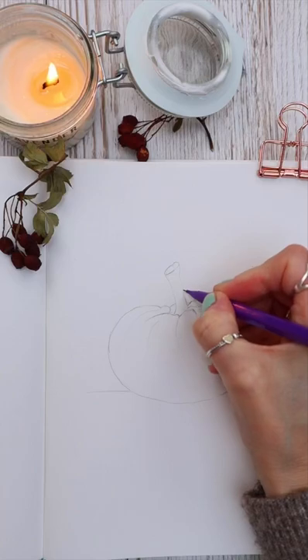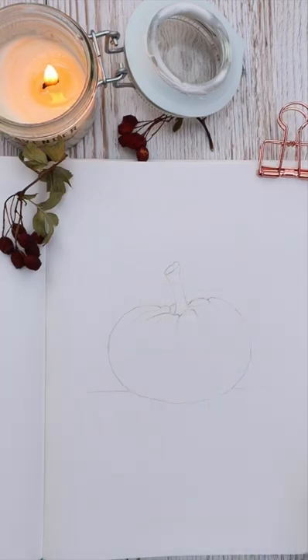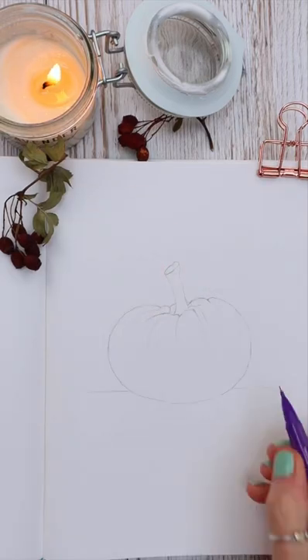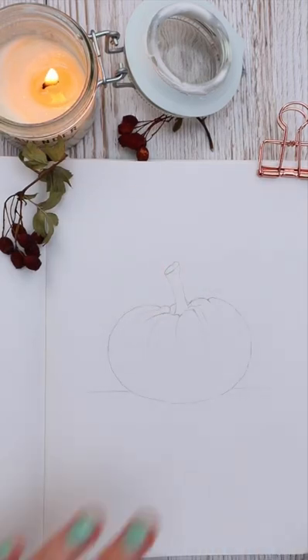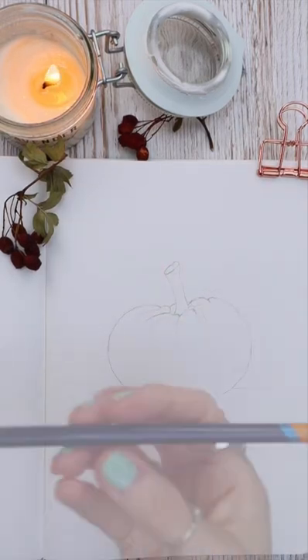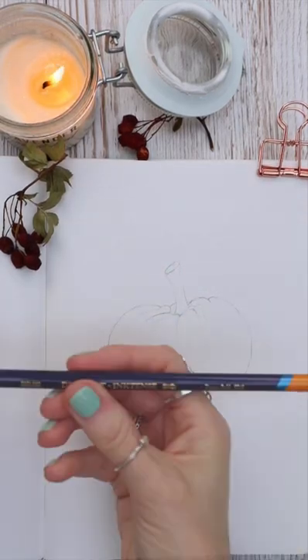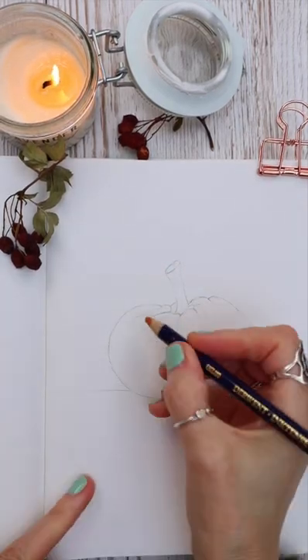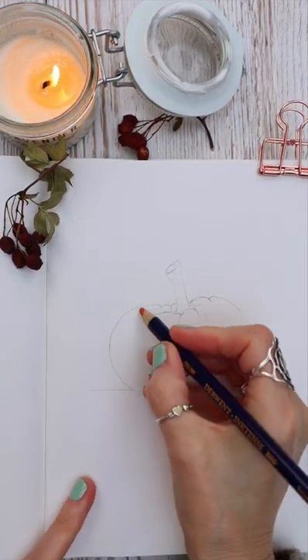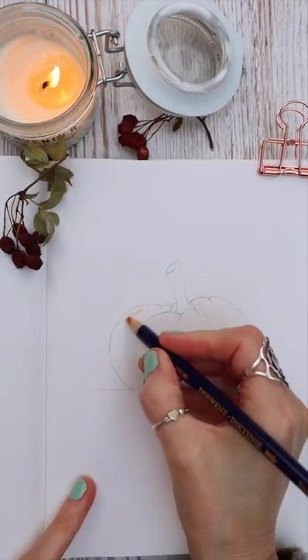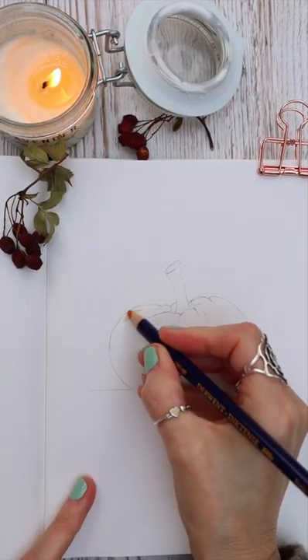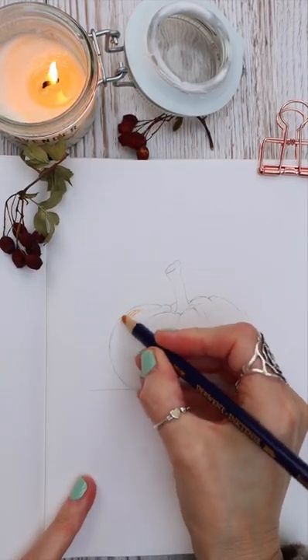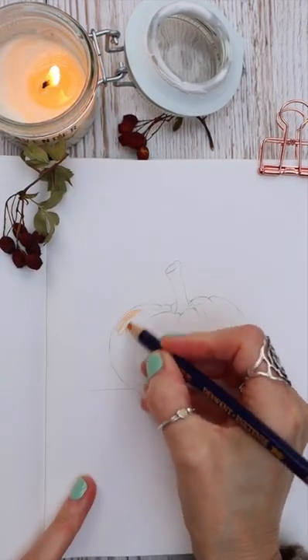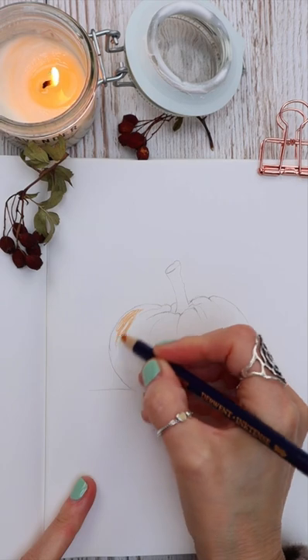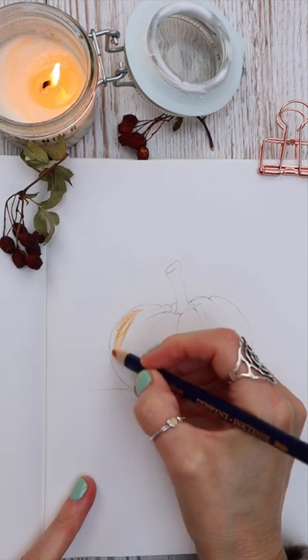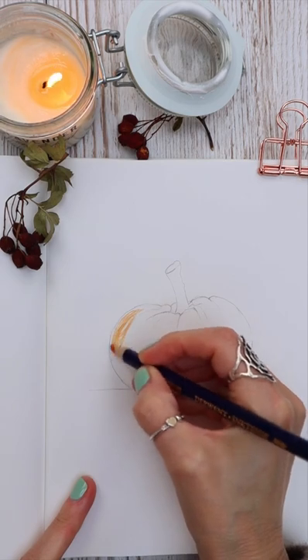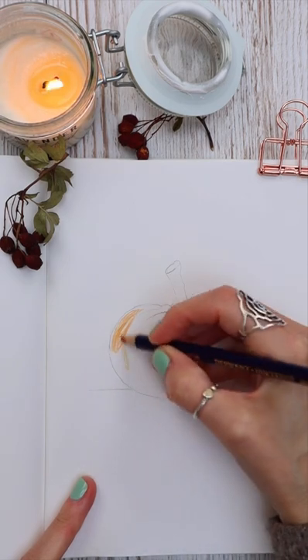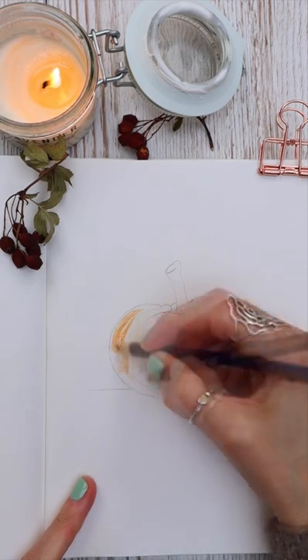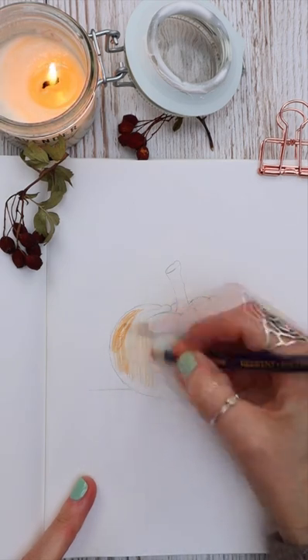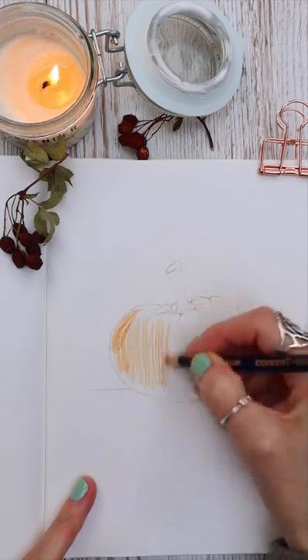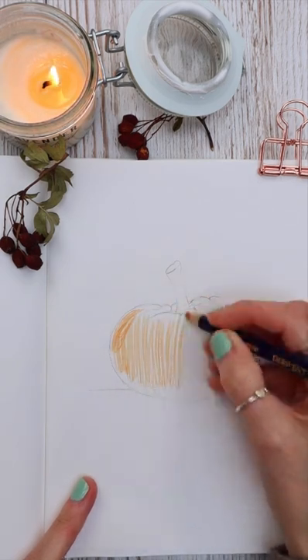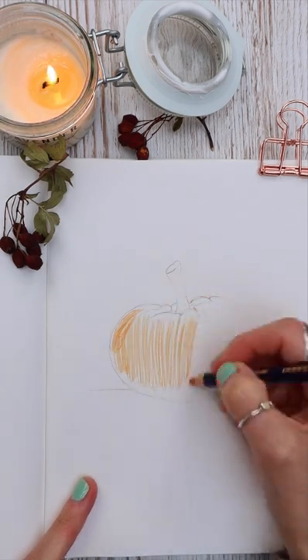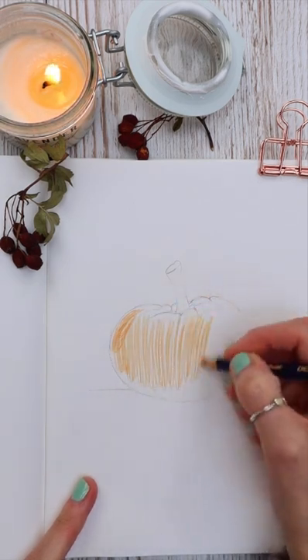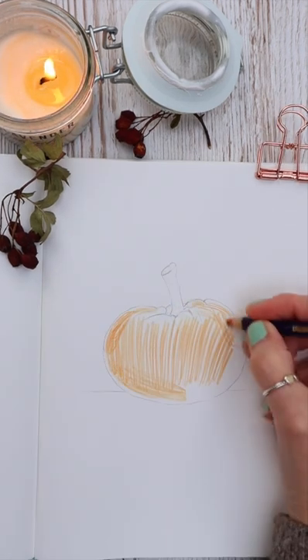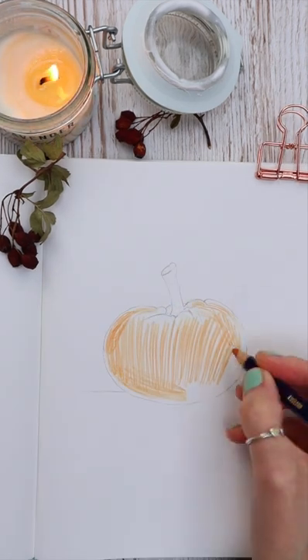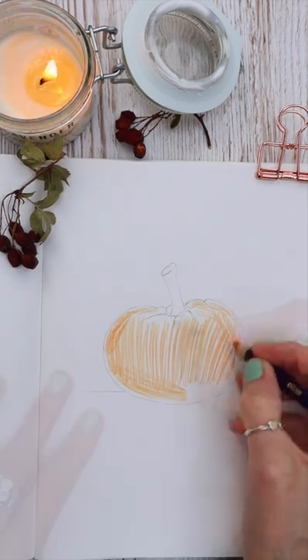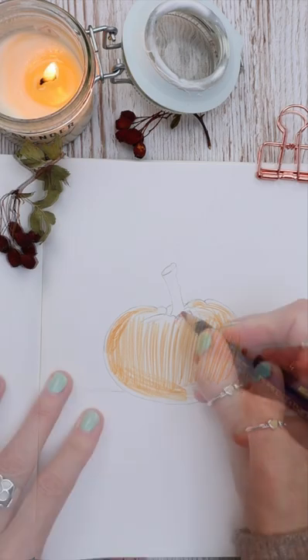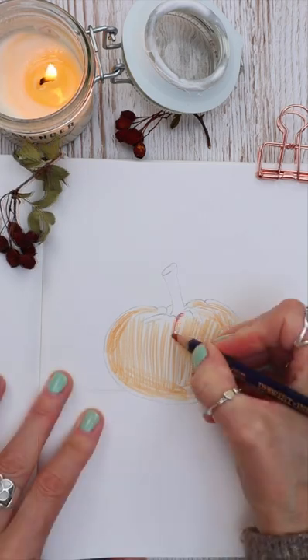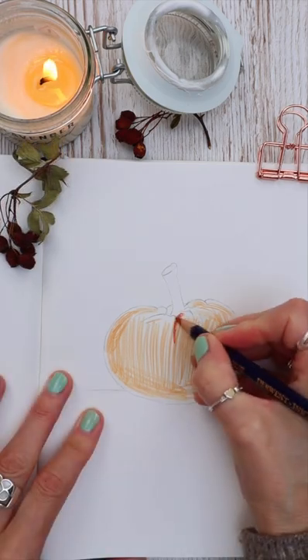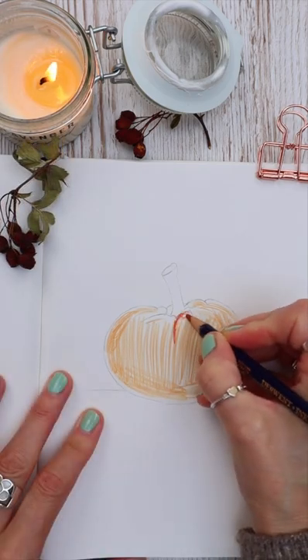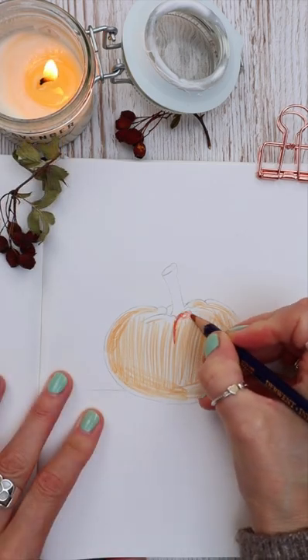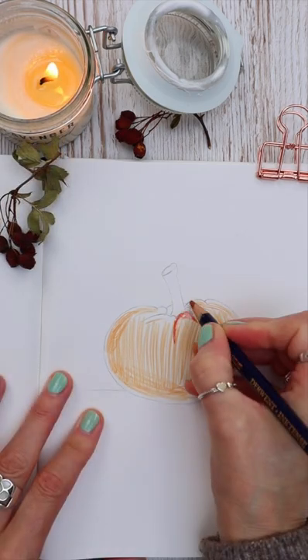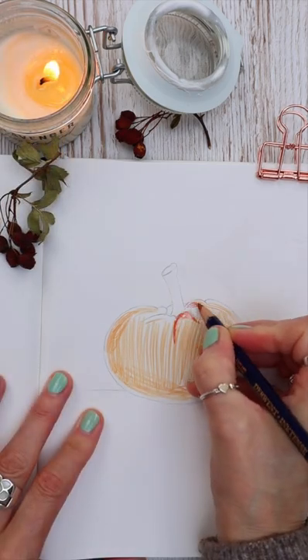A while ago, a paper made from stone was sent to me by a company called Etched. Now I was a bit skeptical at first — how could this possibly work? But this eco-friendly paper was so intriguing I thought I'd give it a try.